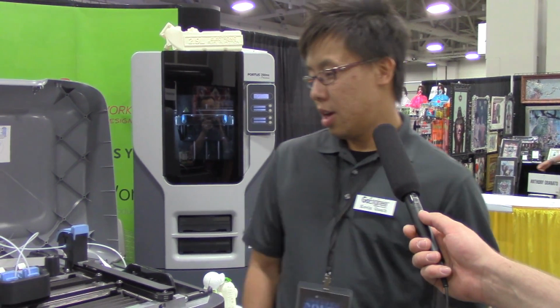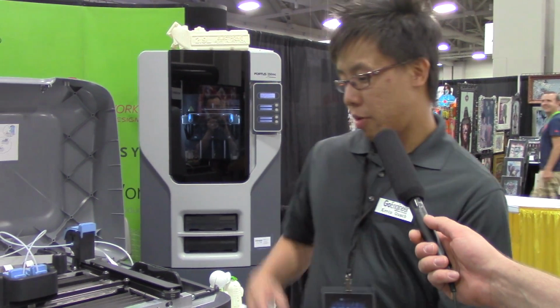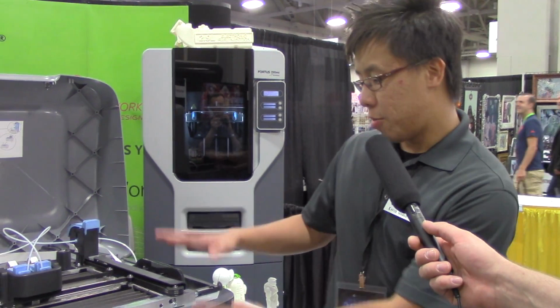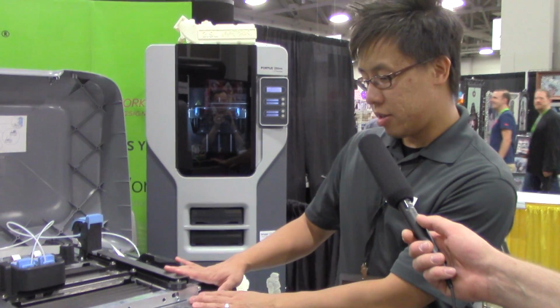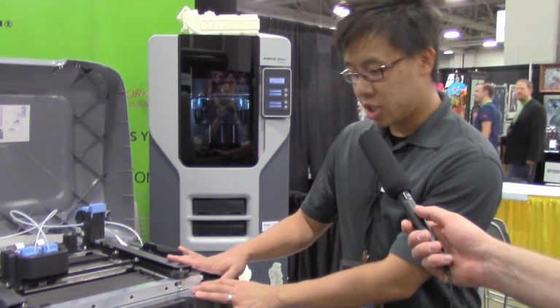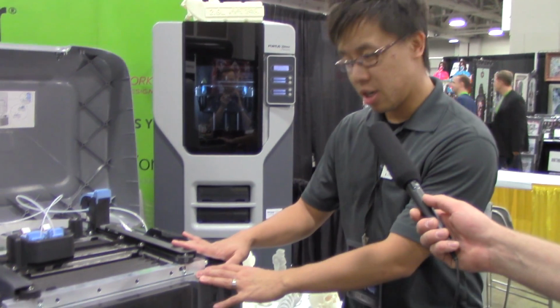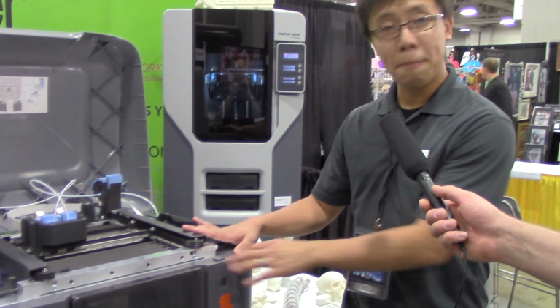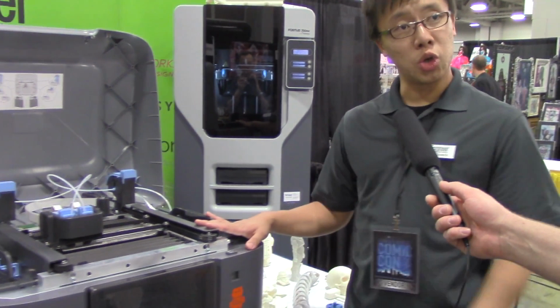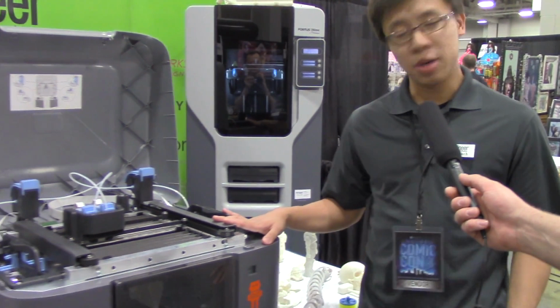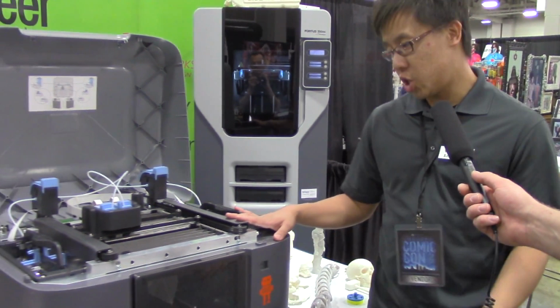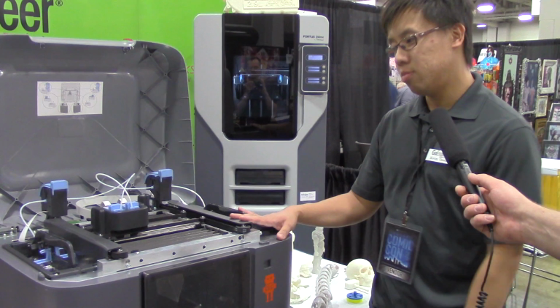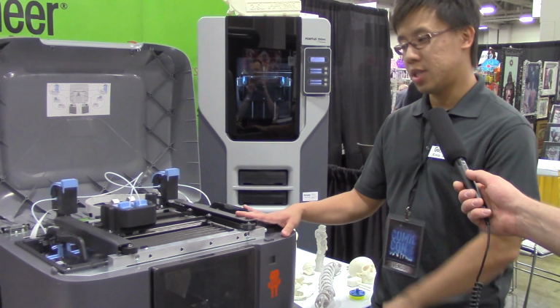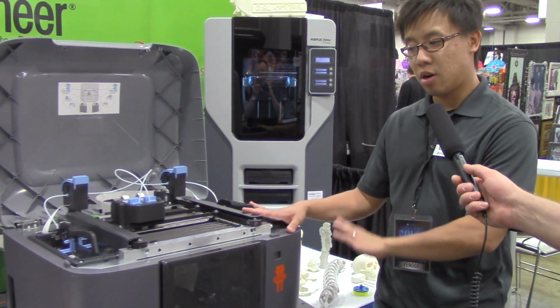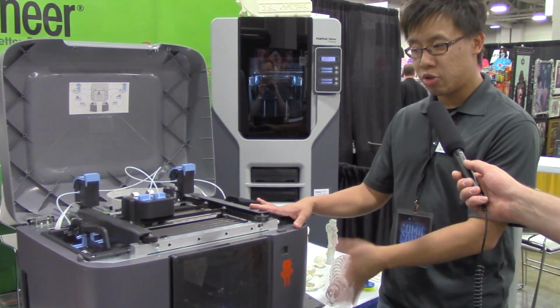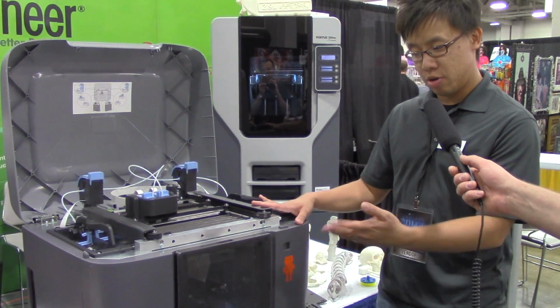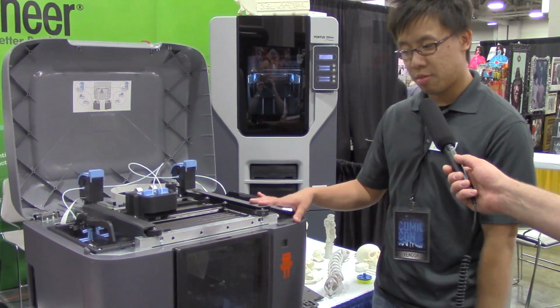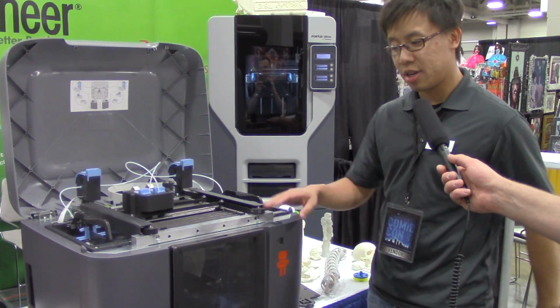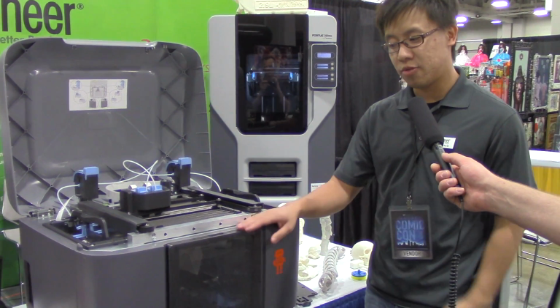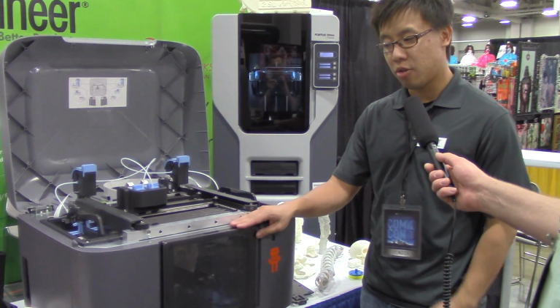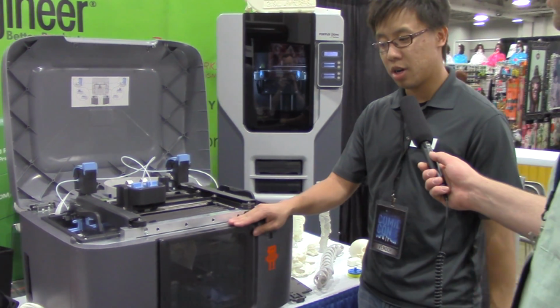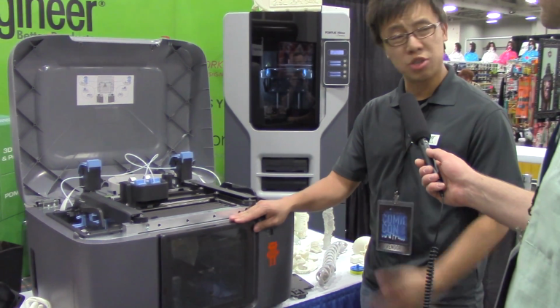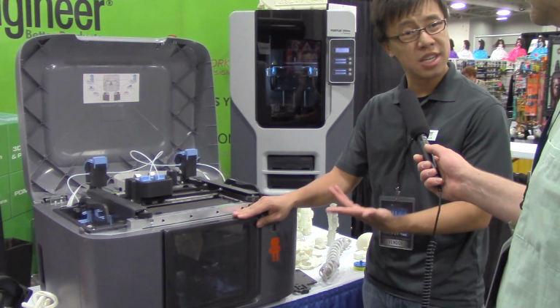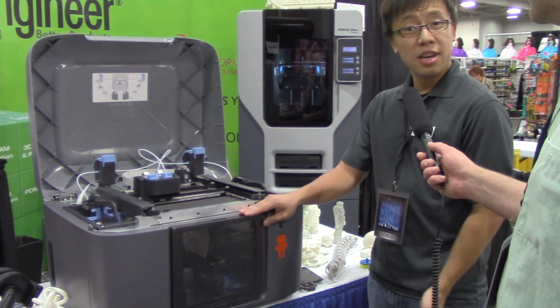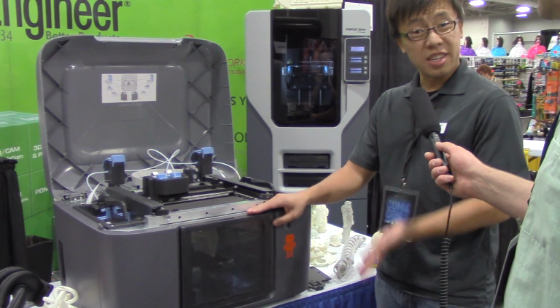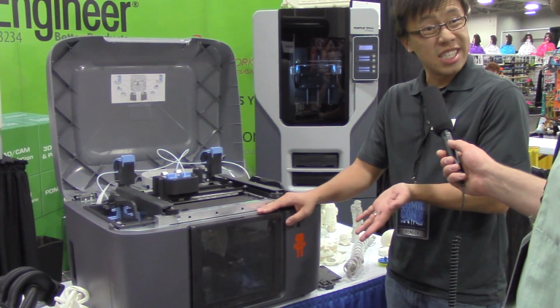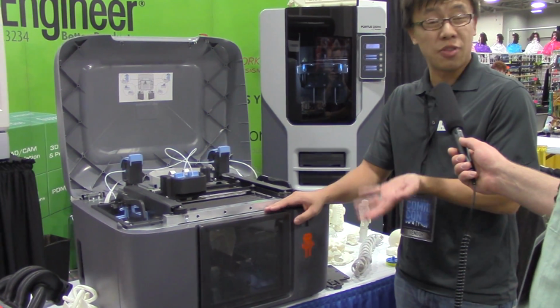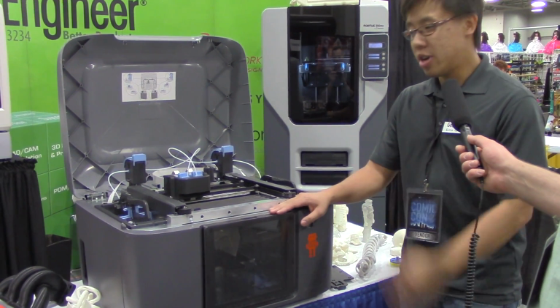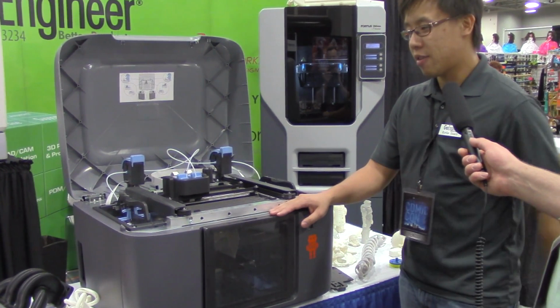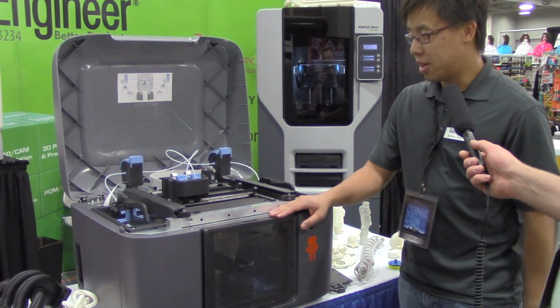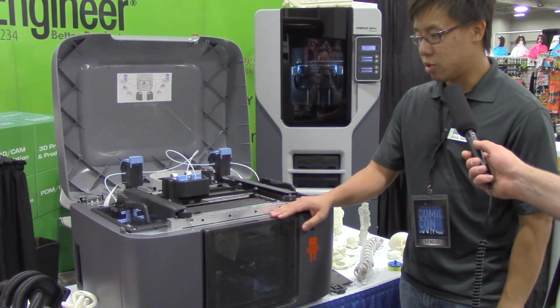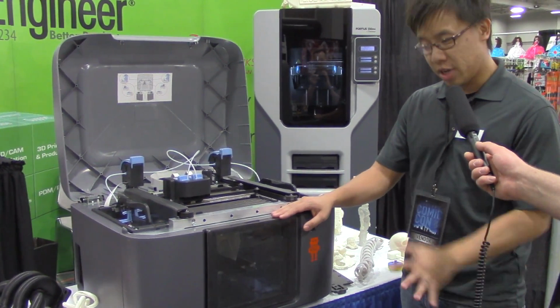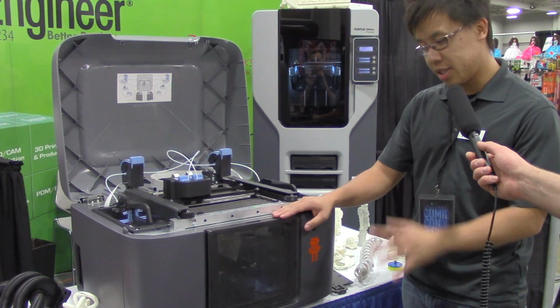The open machine here is the Mojo 3D printer — their entry-level printer to the market for consumers. You can lease these for $185 a month, which is pretty nice.